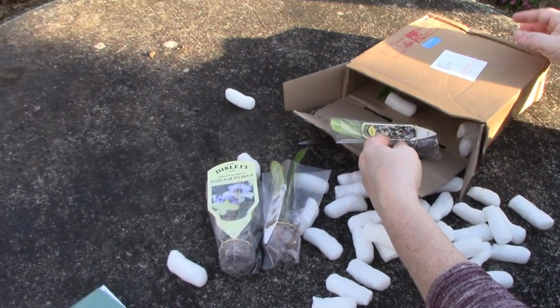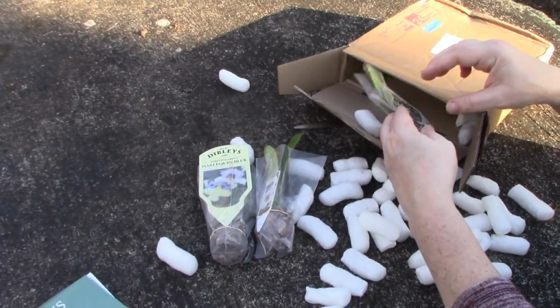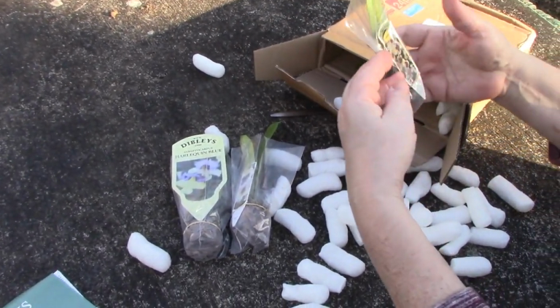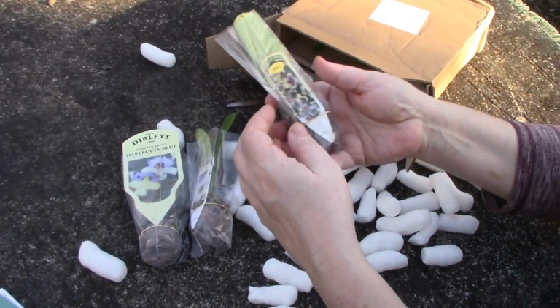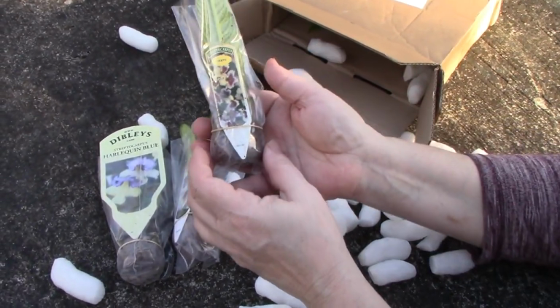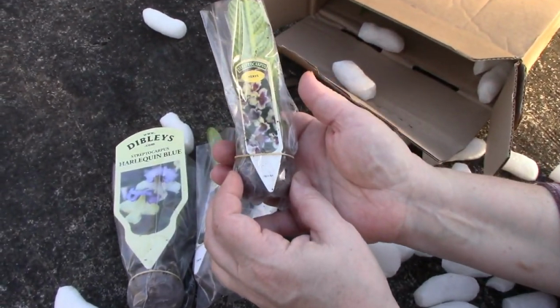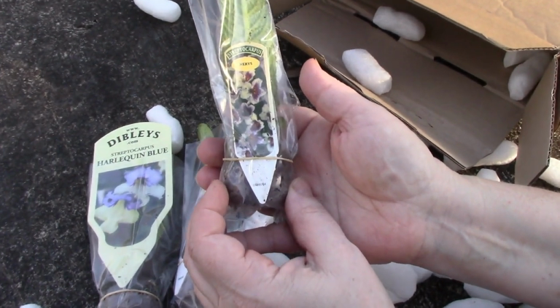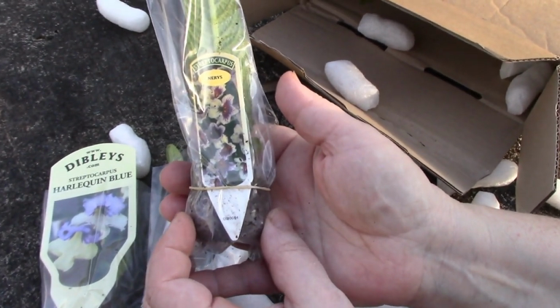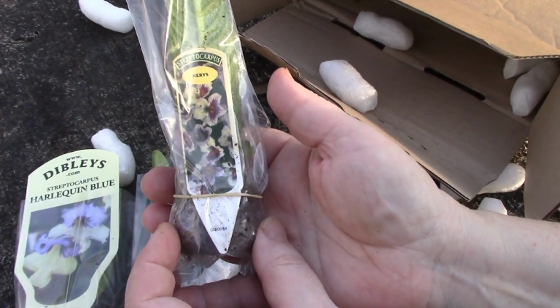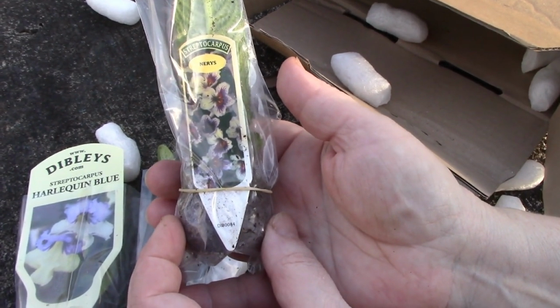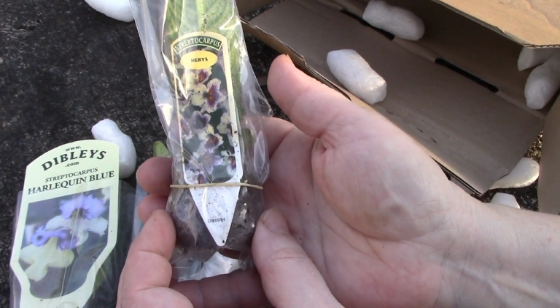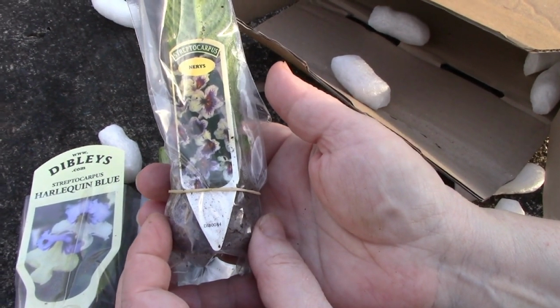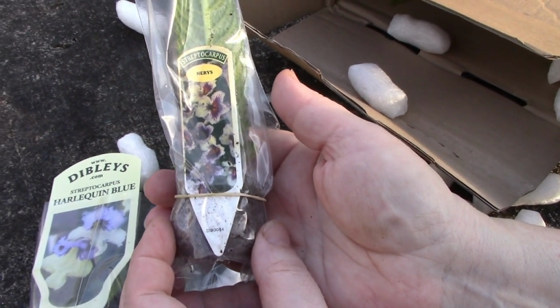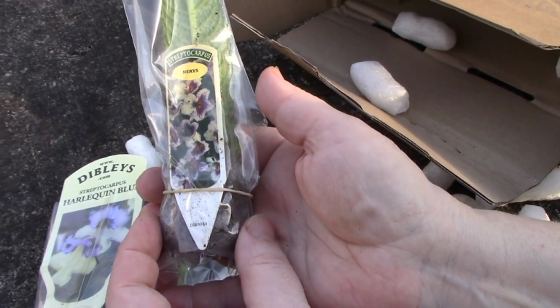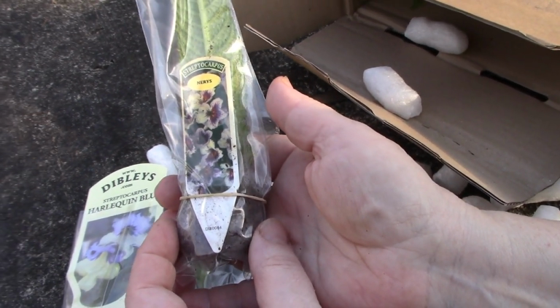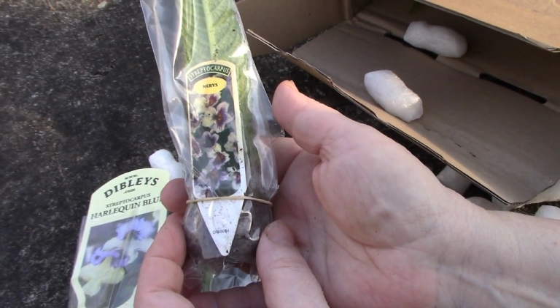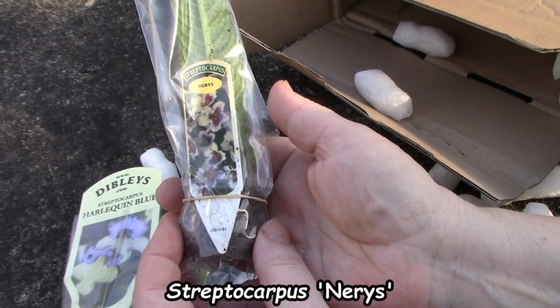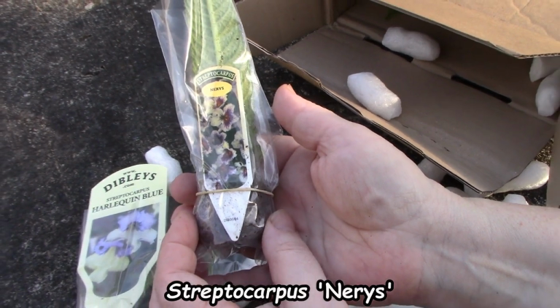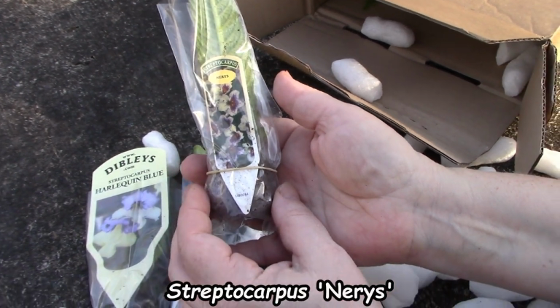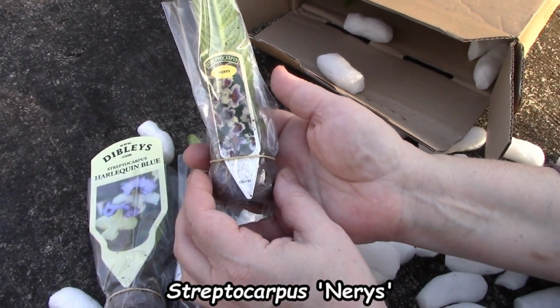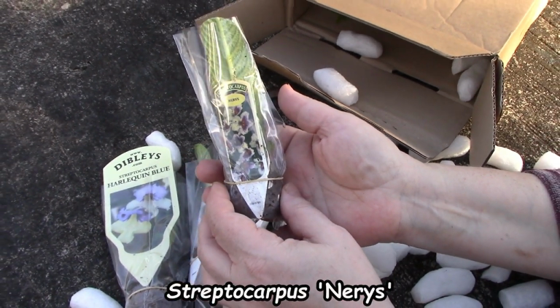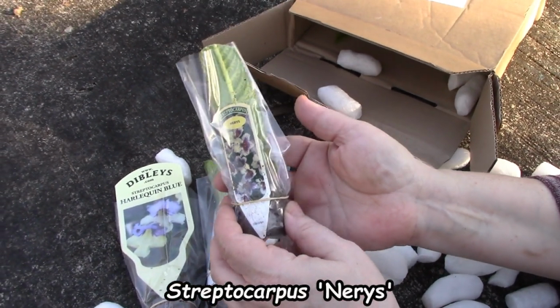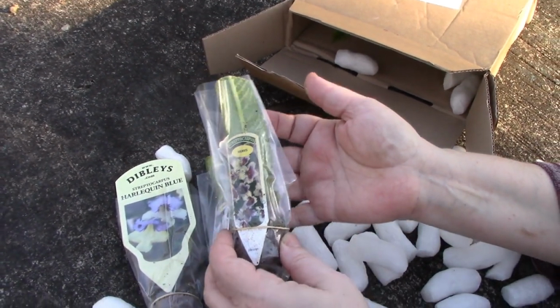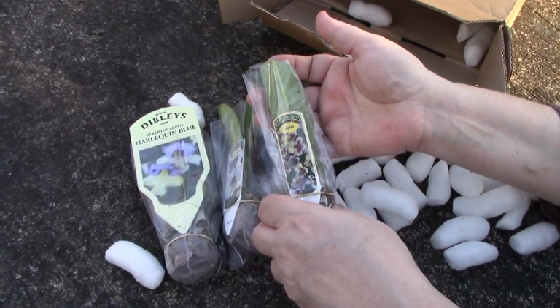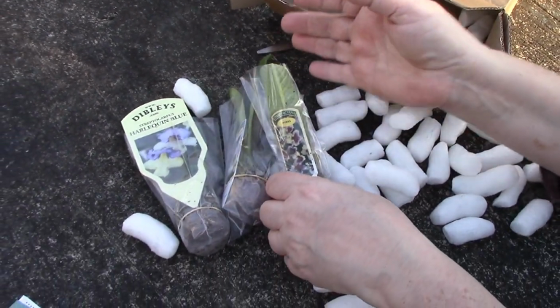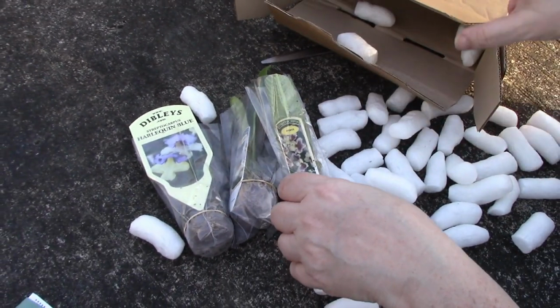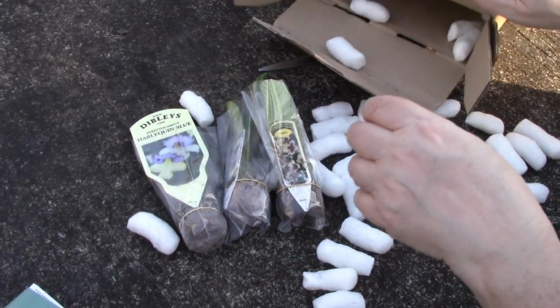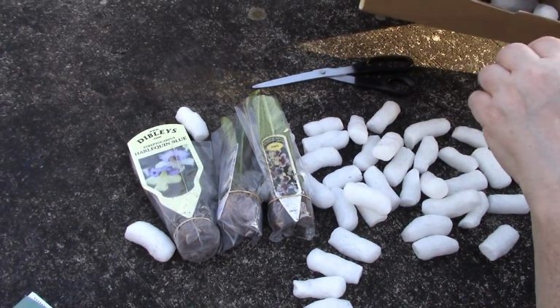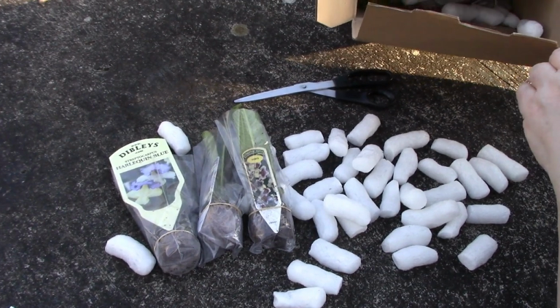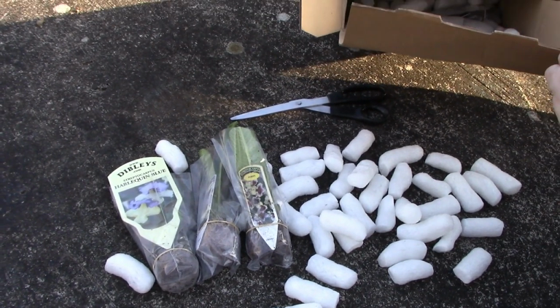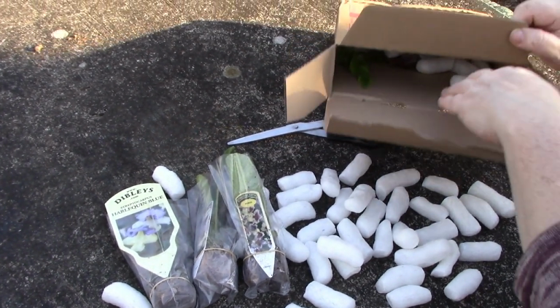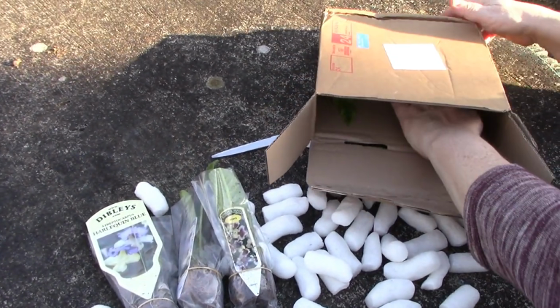I ordered another one — a Dibleys variety called Neris, which I've had my eye on for a long time but never got around to ordering, so I decided this was the moment.